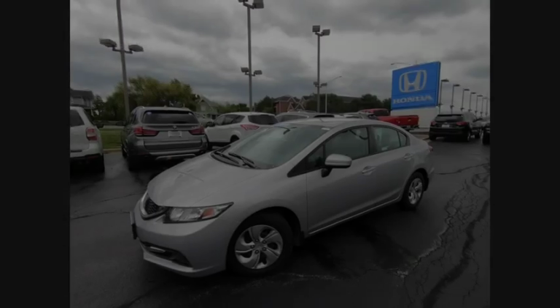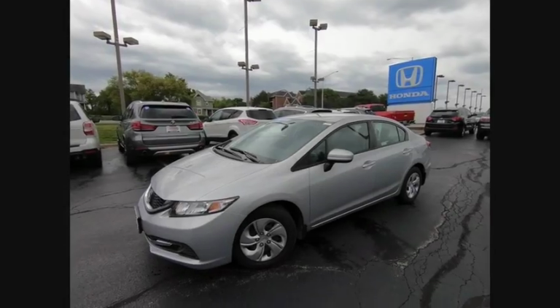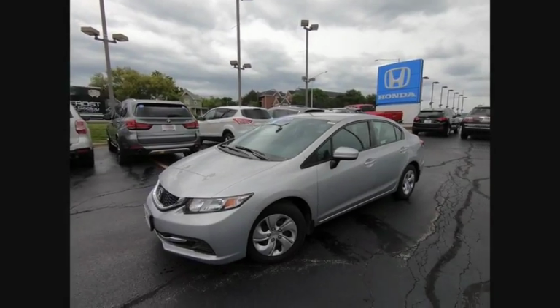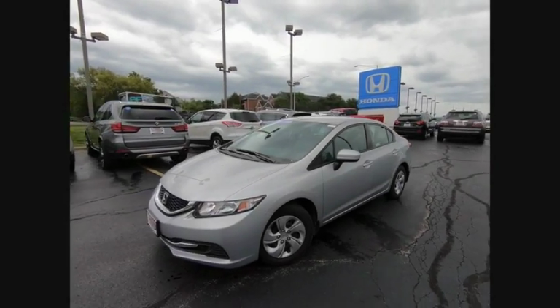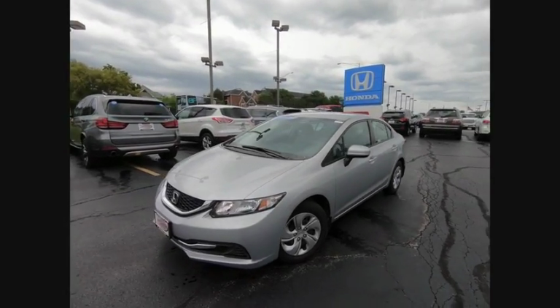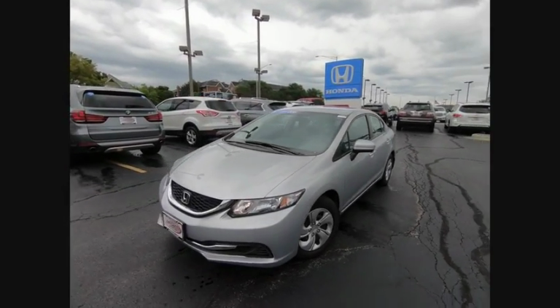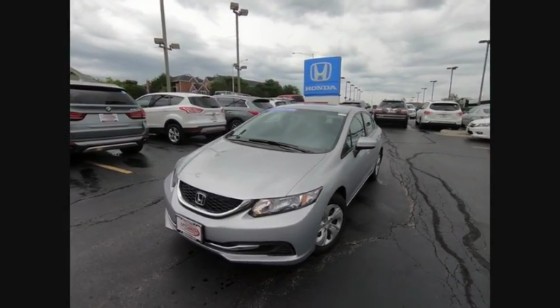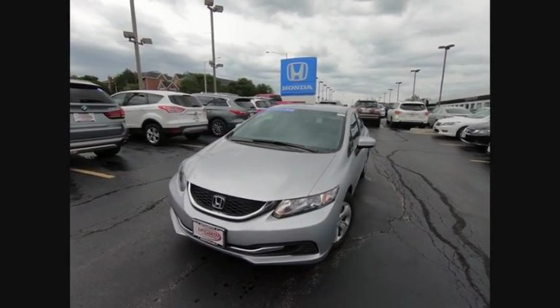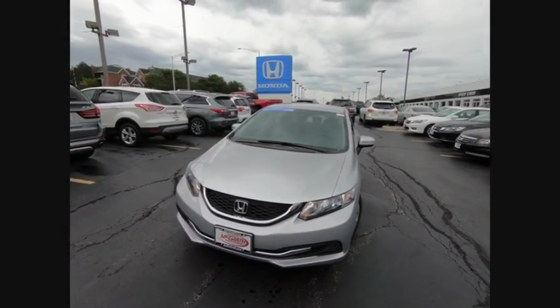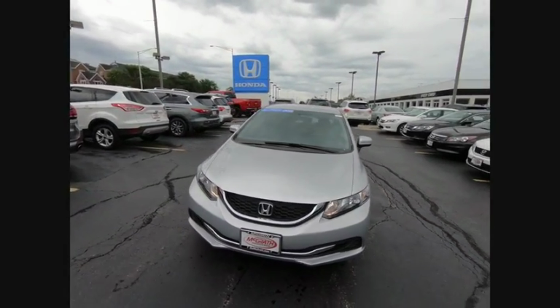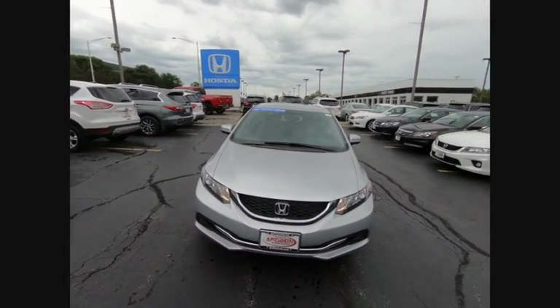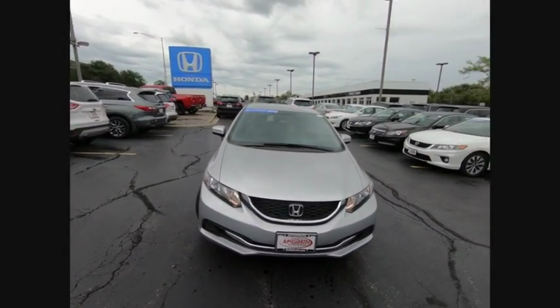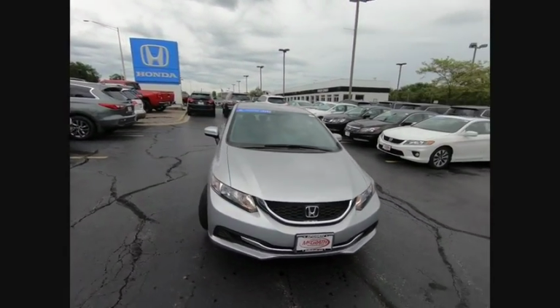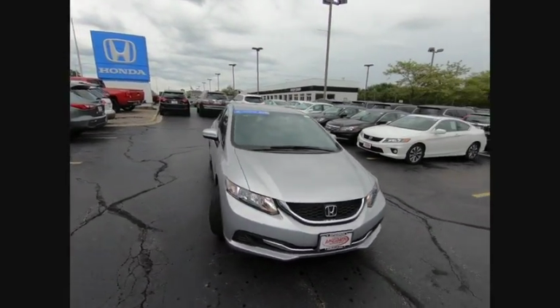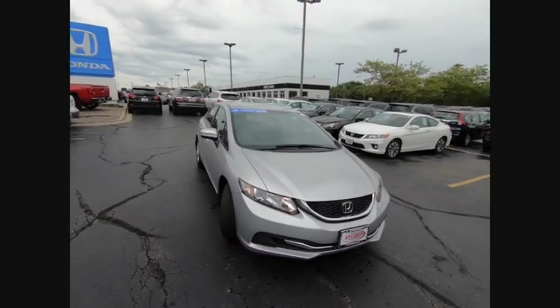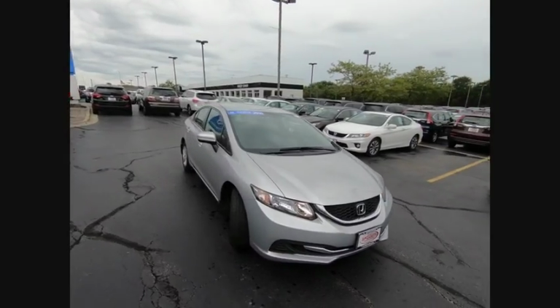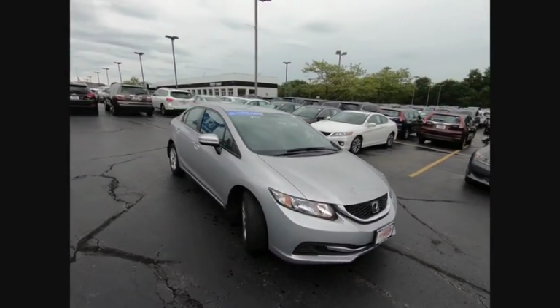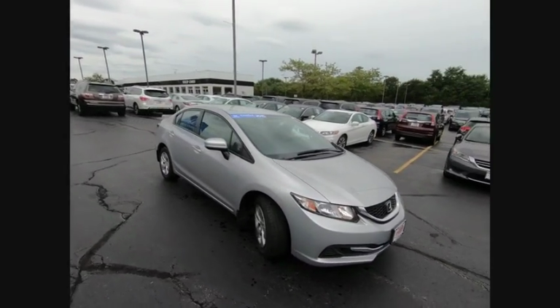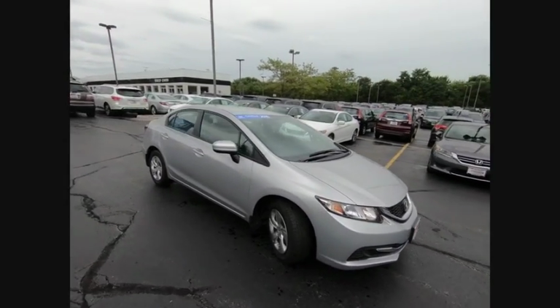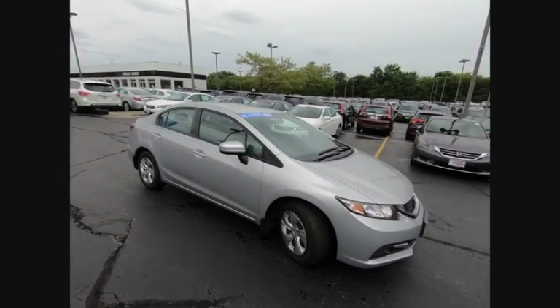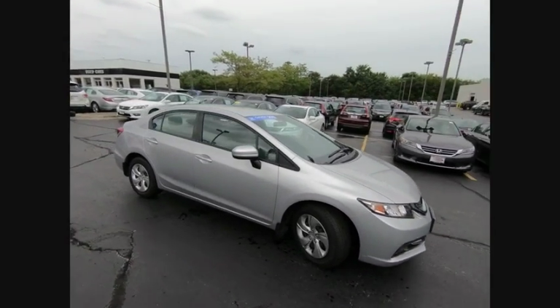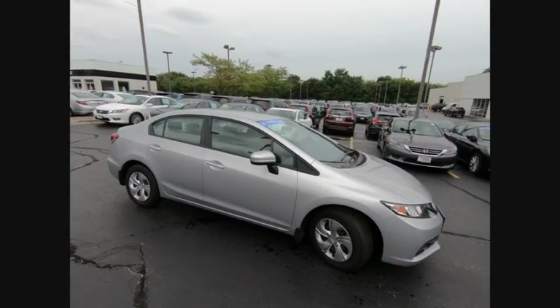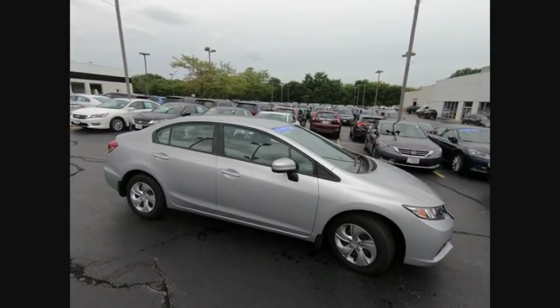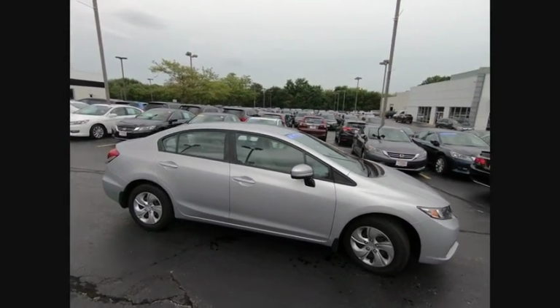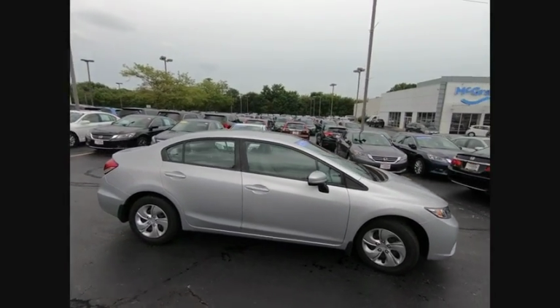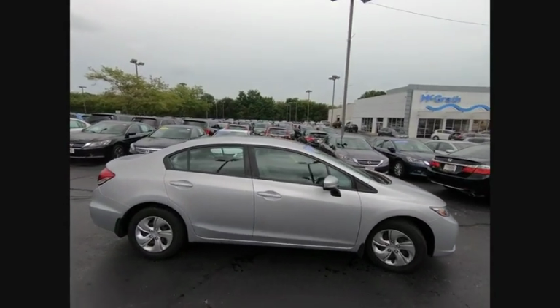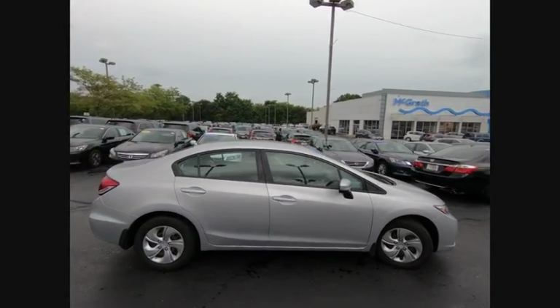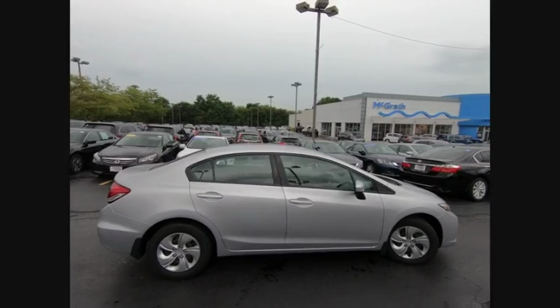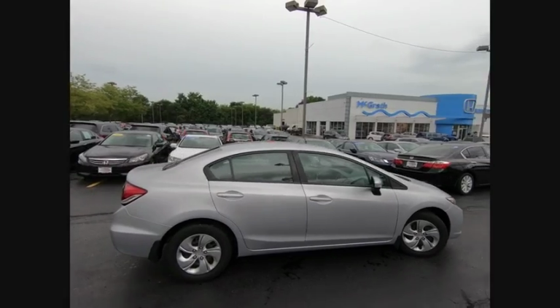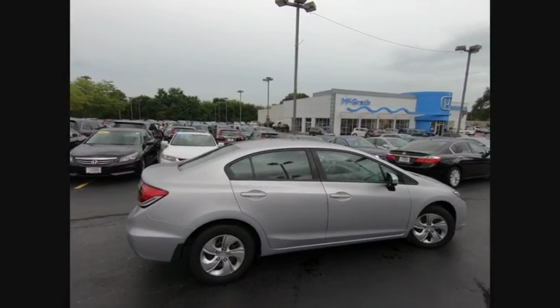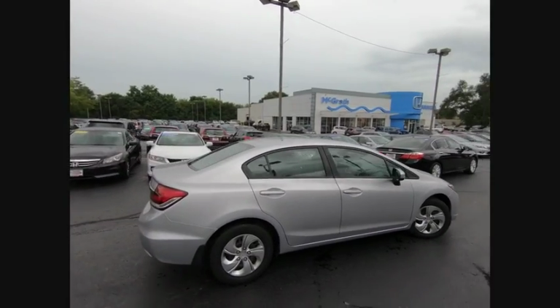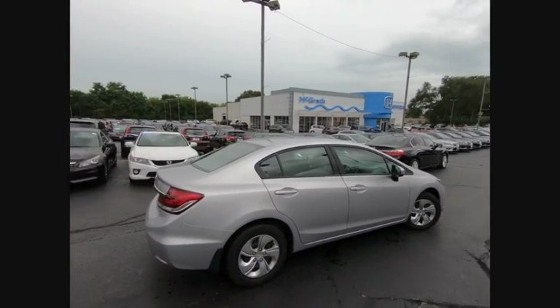The 2015 Honda Civic: practical, awesome gas mileage, and incredibly reliable, and is priced below $15,000. This vehicle has less than 15,000 miles.